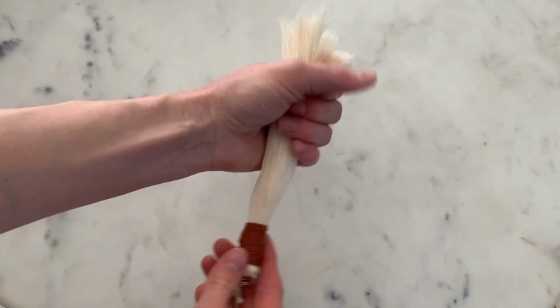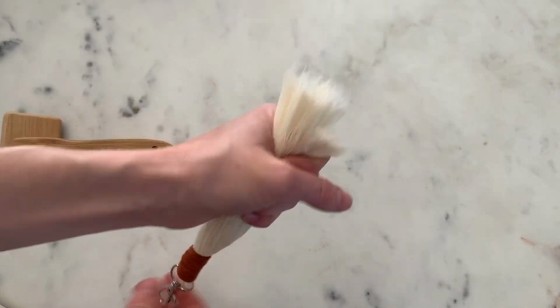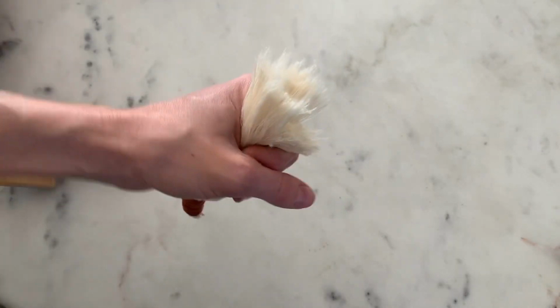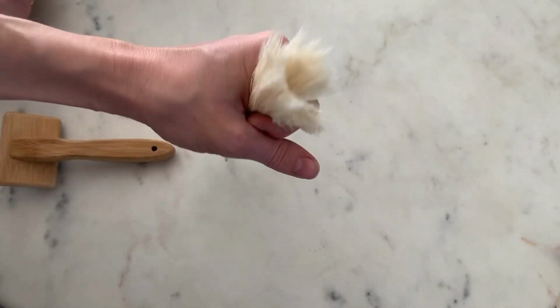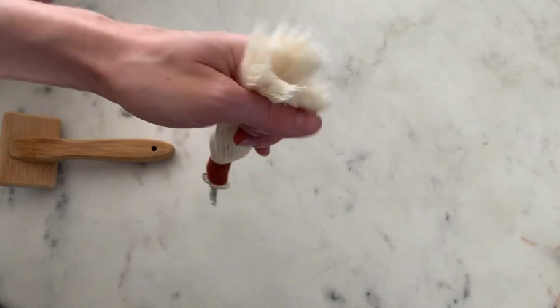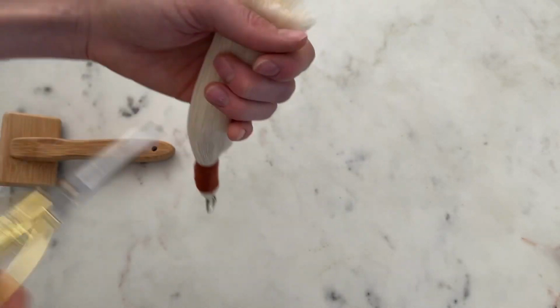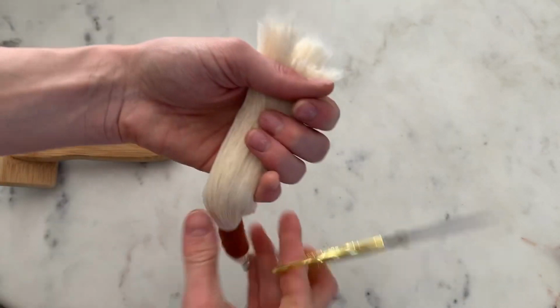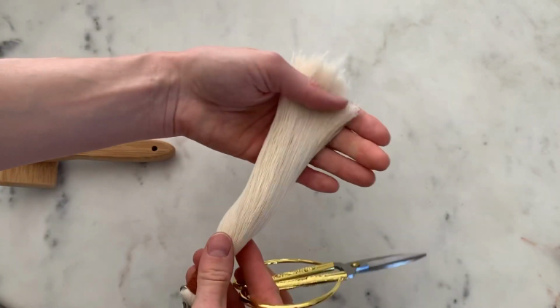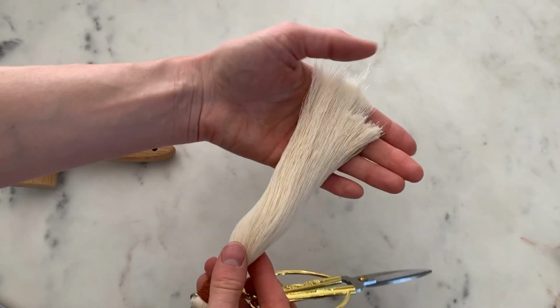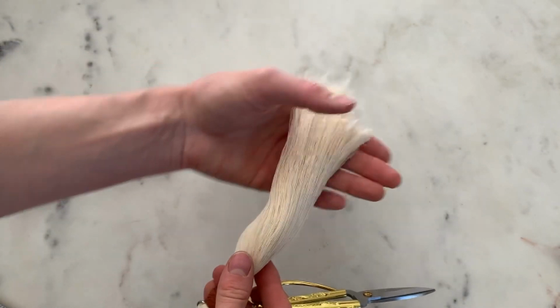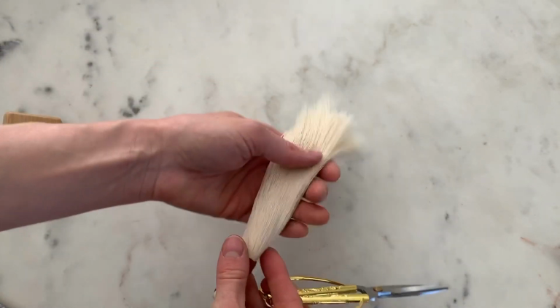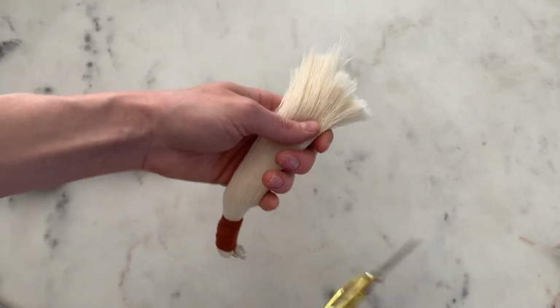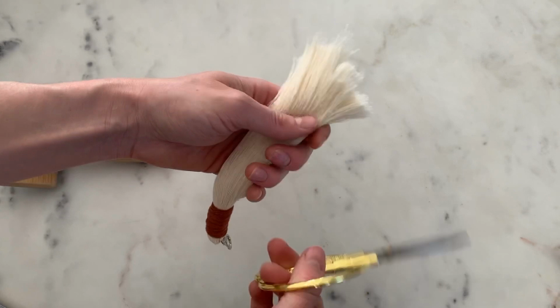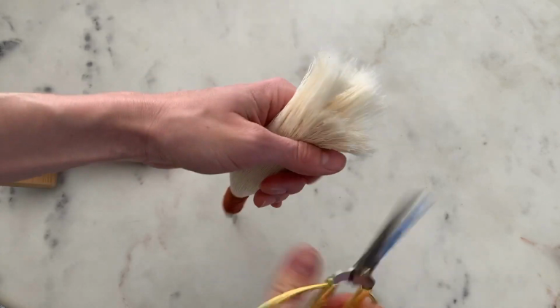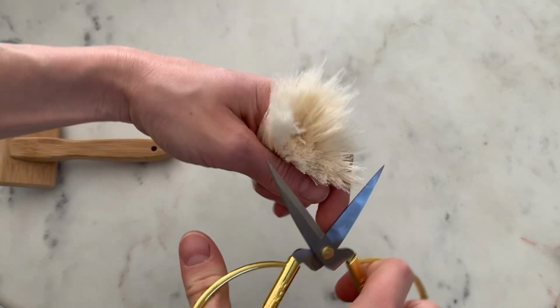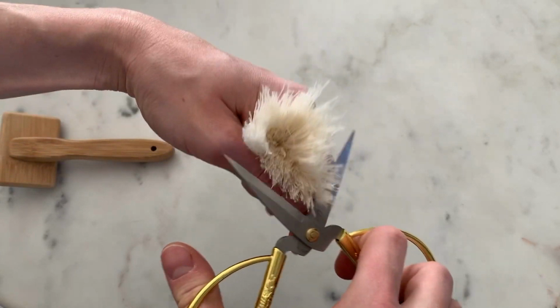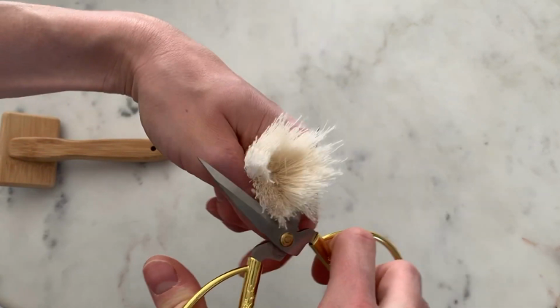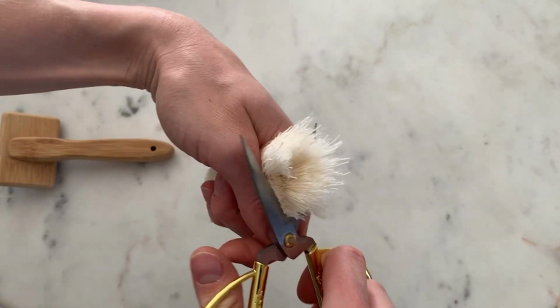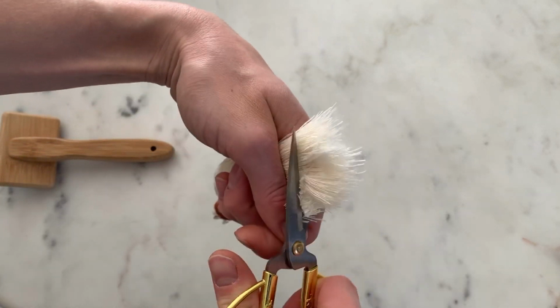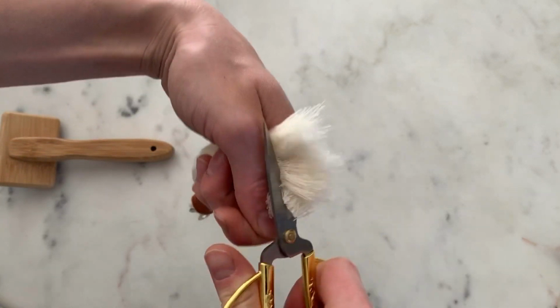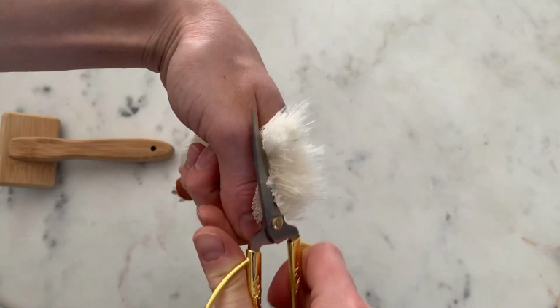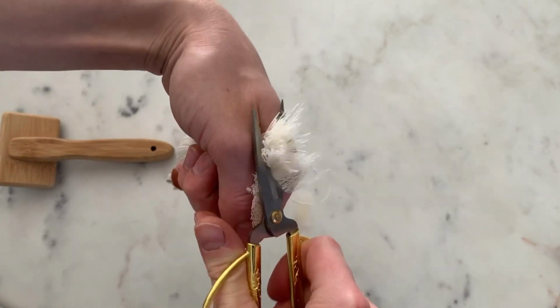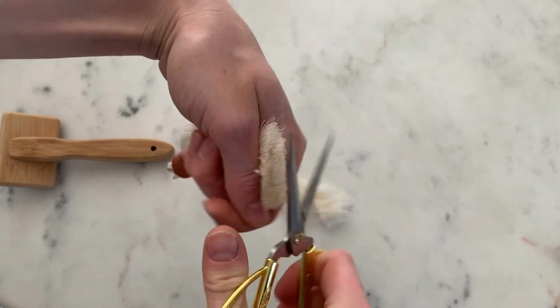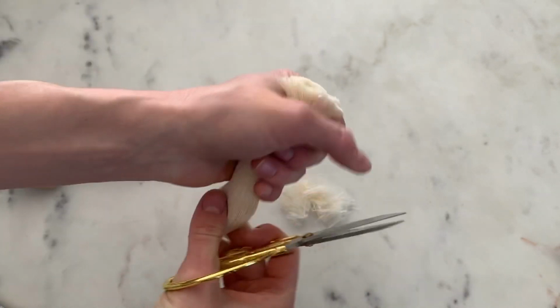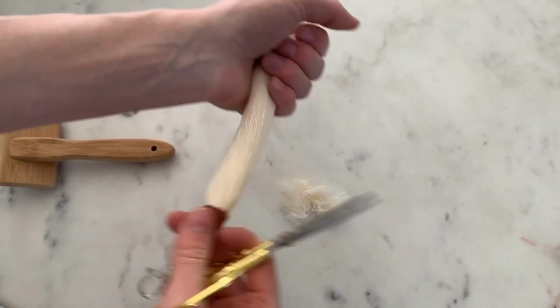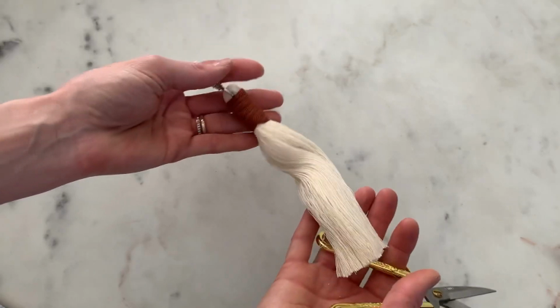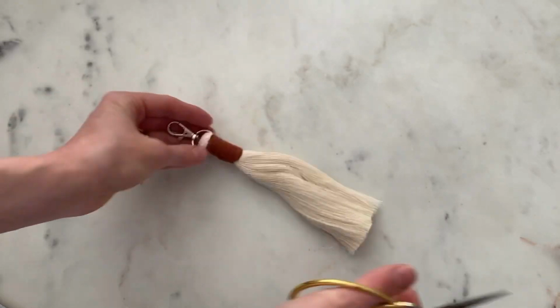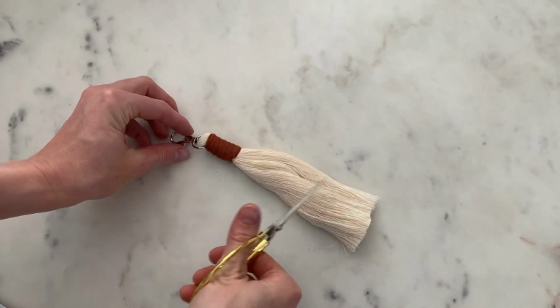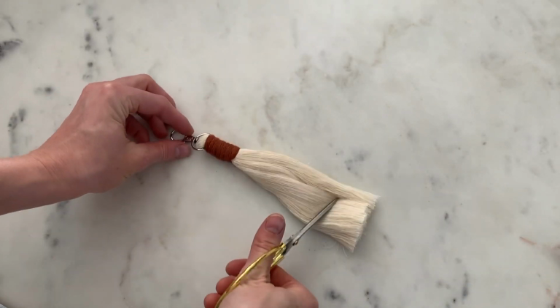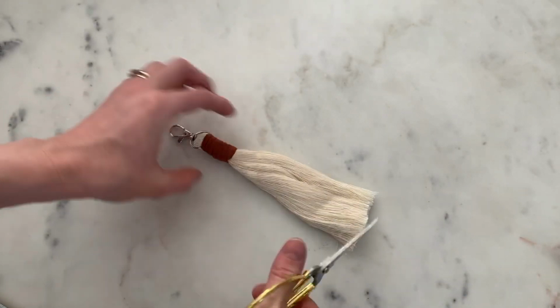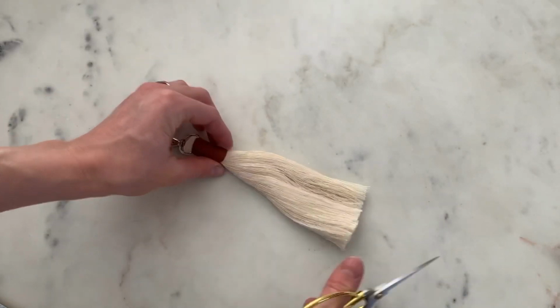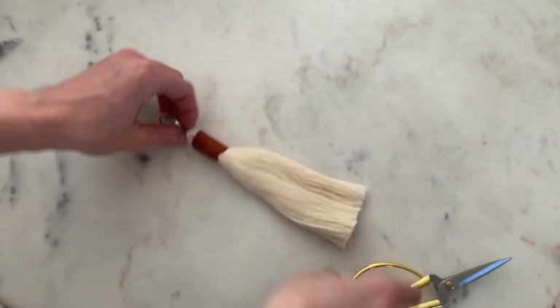Now I'm going to grab my scissors again. As you can see this kind of got uneven, but I'm just going to use my scissors to trim up the bottom. You can make it however short you want or keep it long.